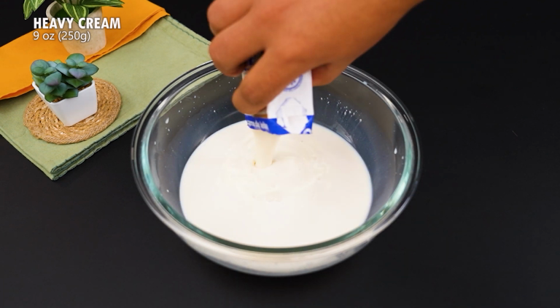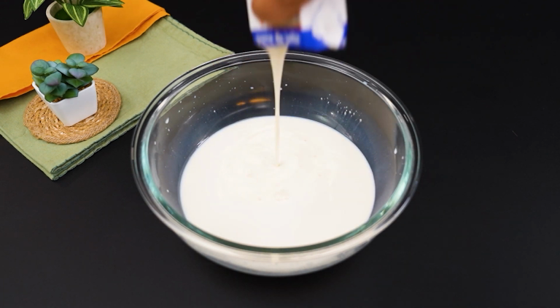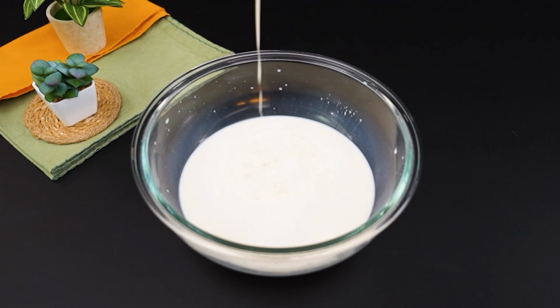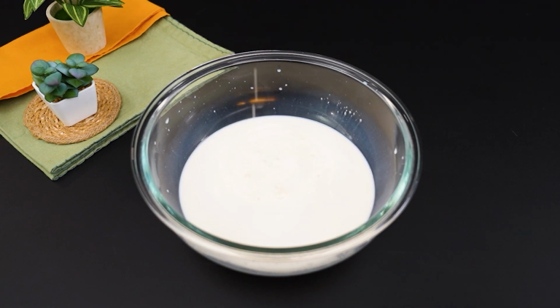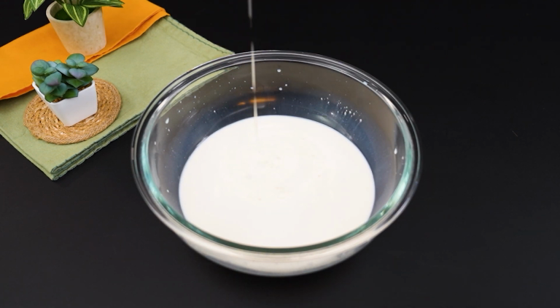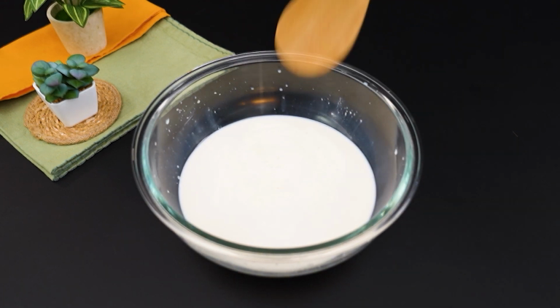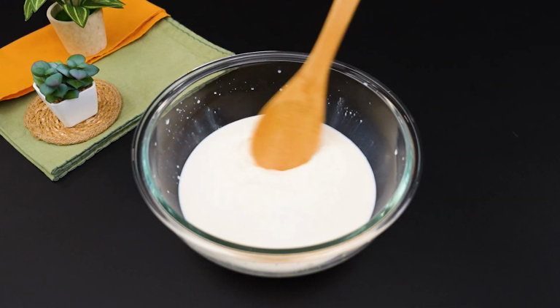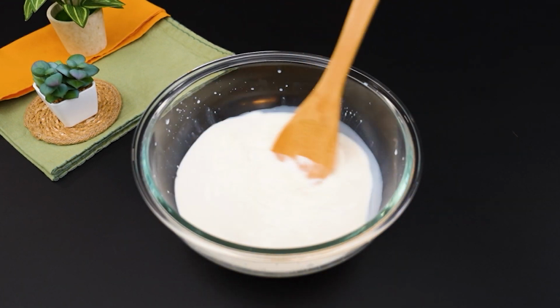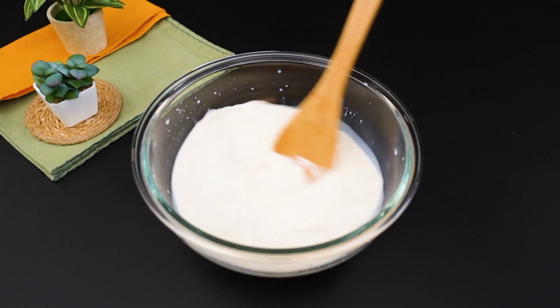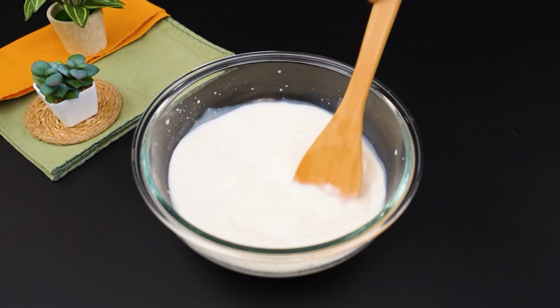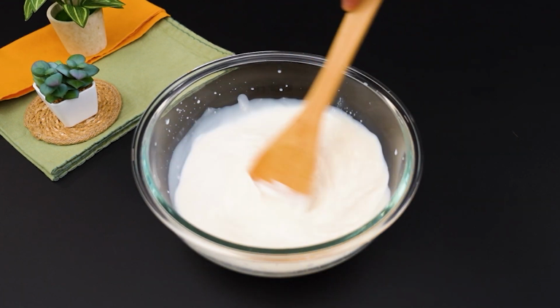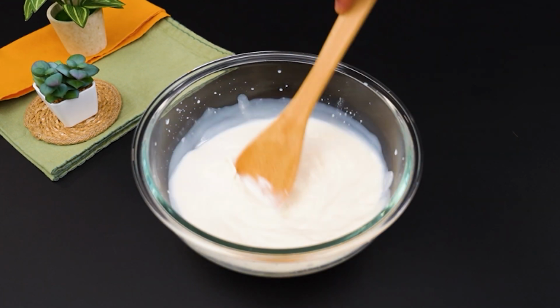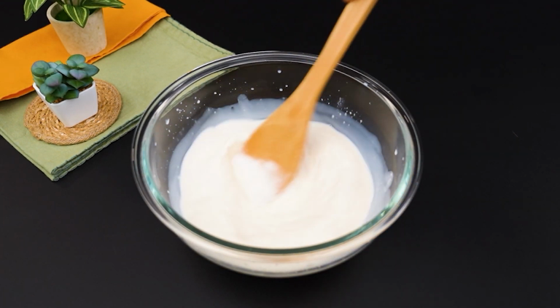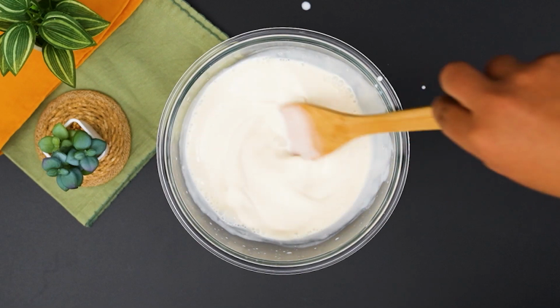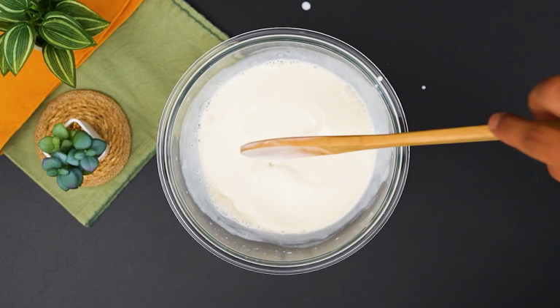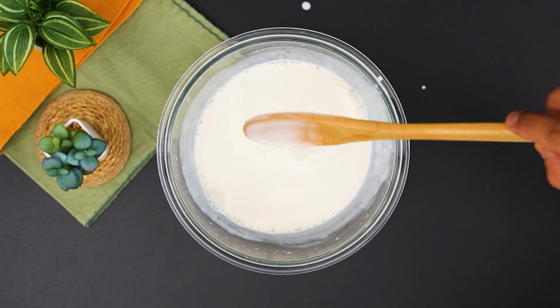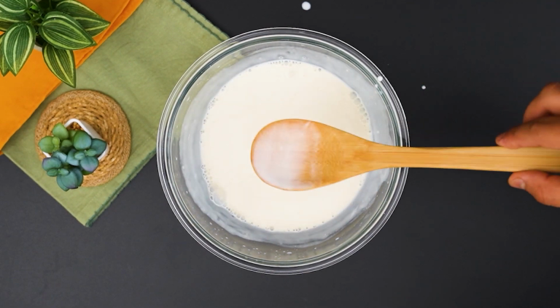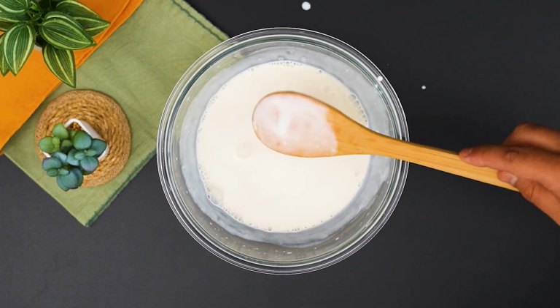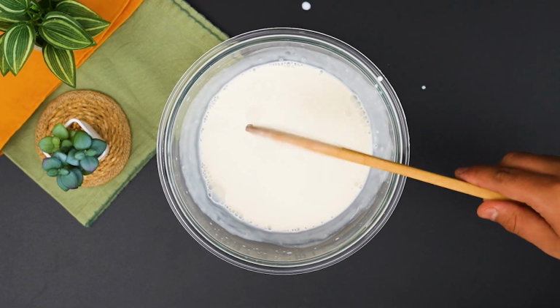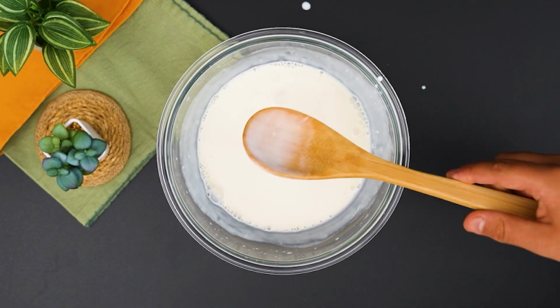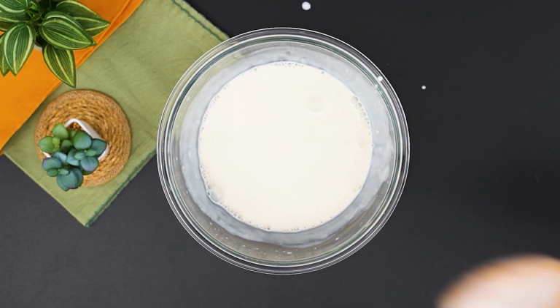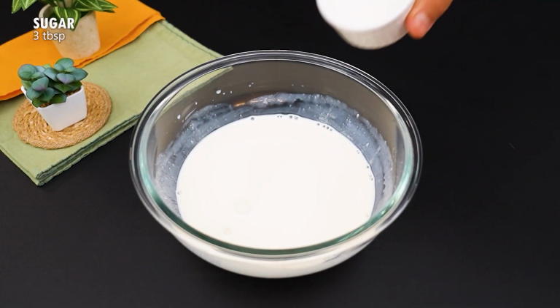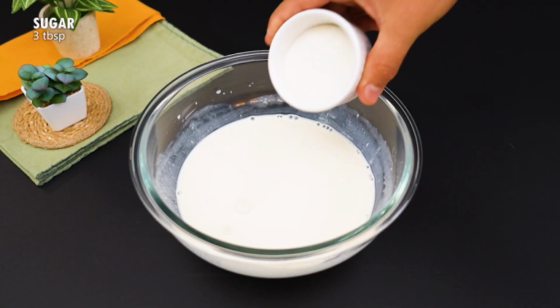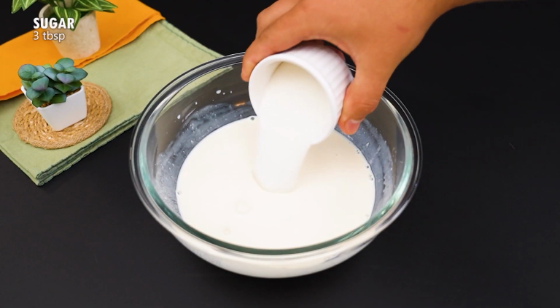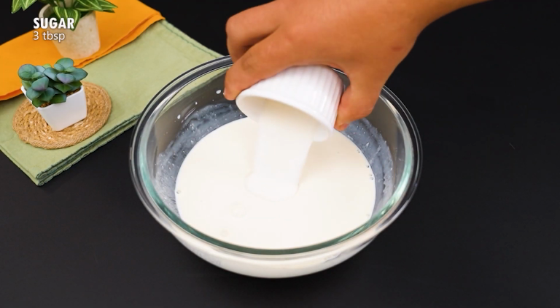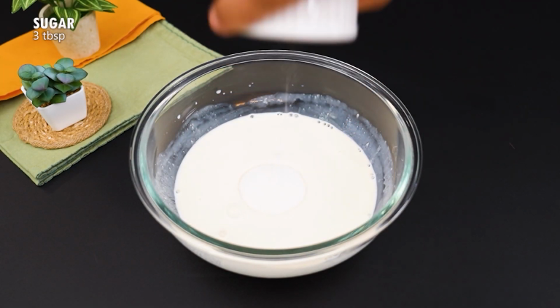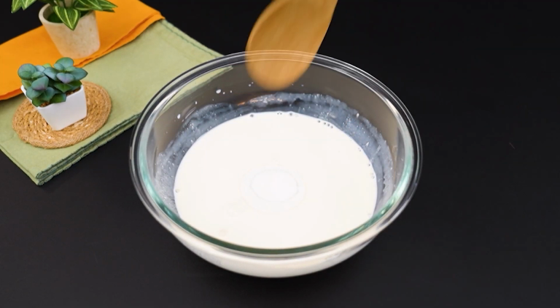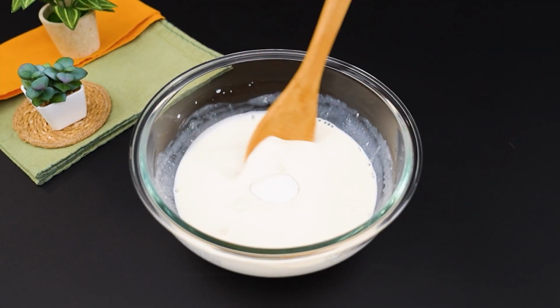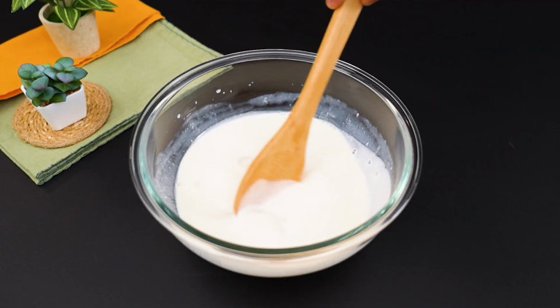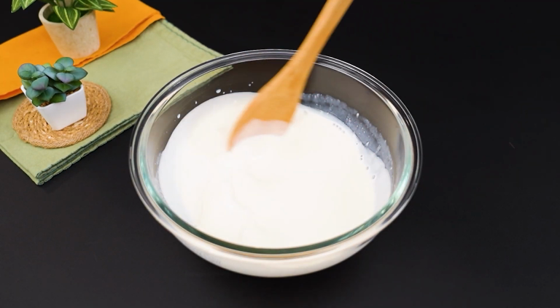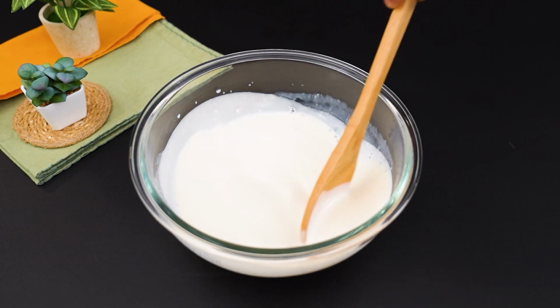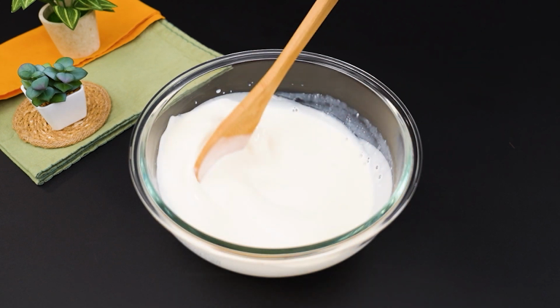Mix again until smooth. Then add 3 tablespoons of sugar and mix well. The sugar will give the bread a slightly sweet and irresistible touch.